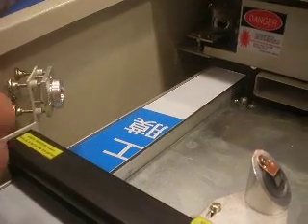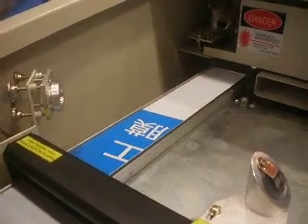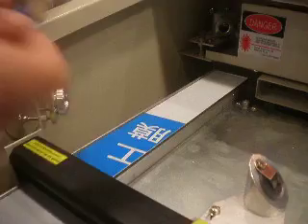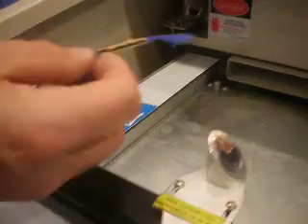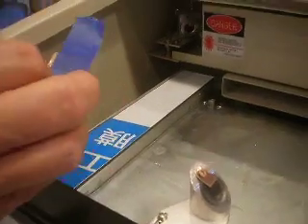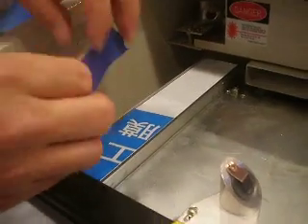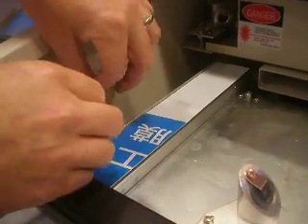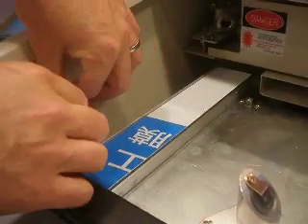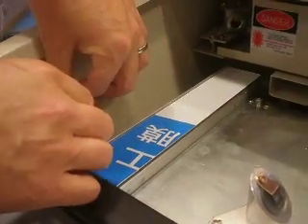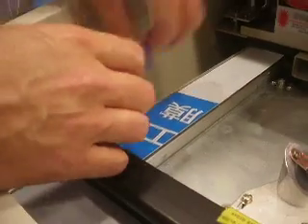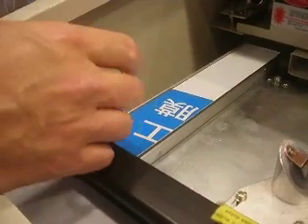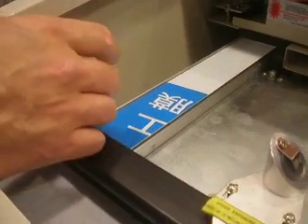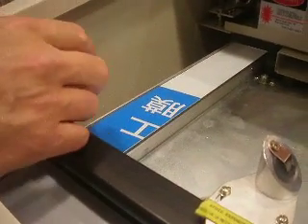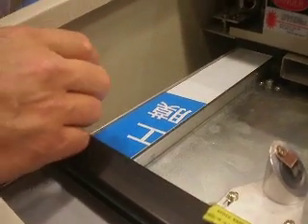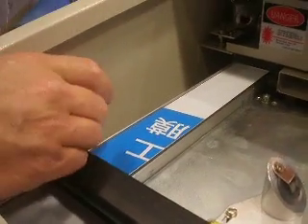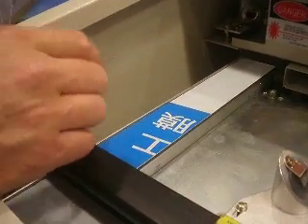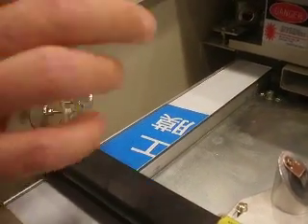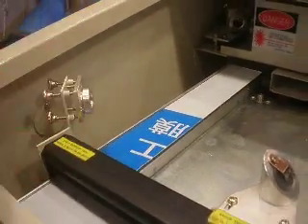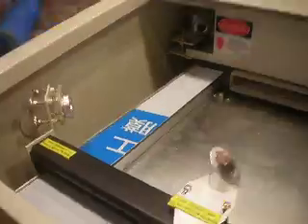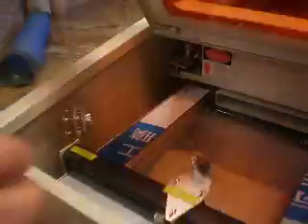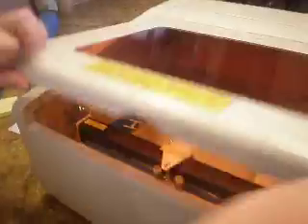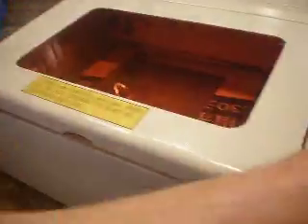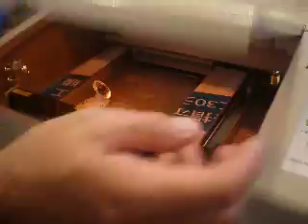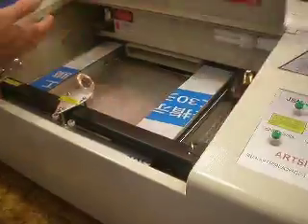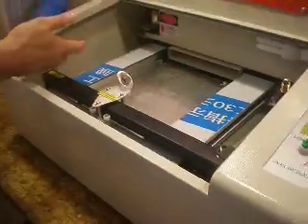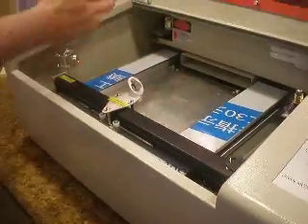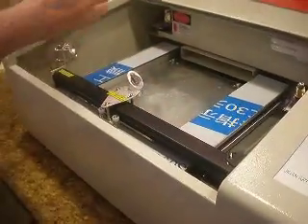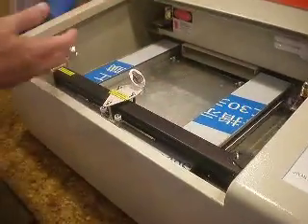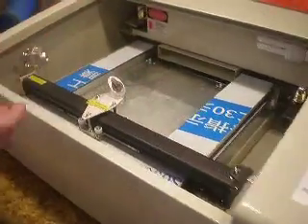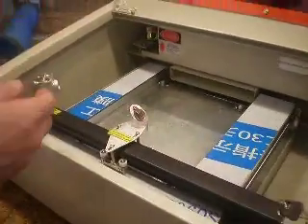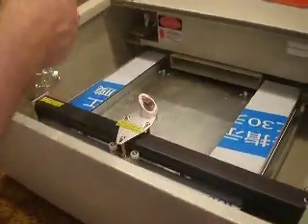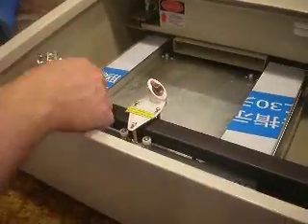Basically you want to do the same thing. You want to take a piece of cardboard and put it on here. Once you've got it on there, you can close this lid and test fire the laser and see where it's hitting, just like we did in part one on the first mirror.